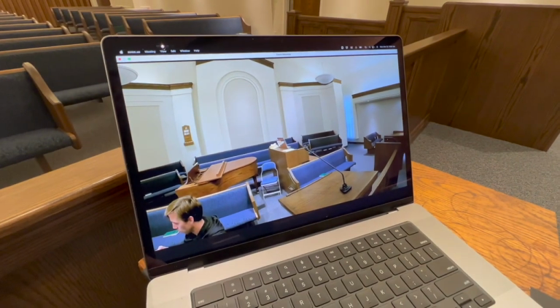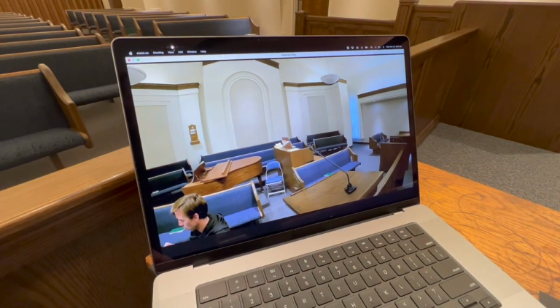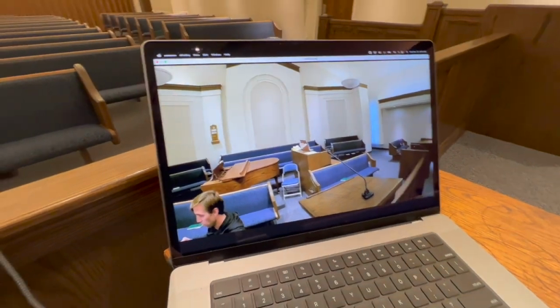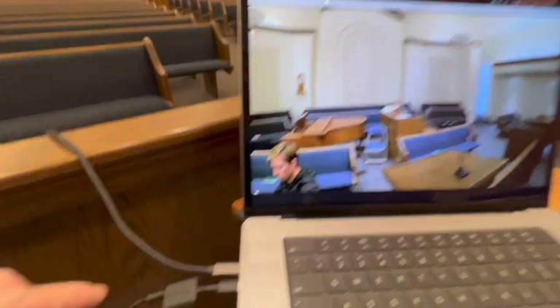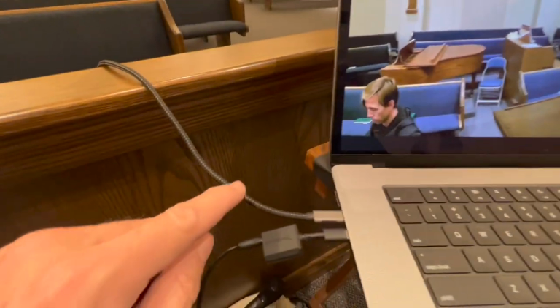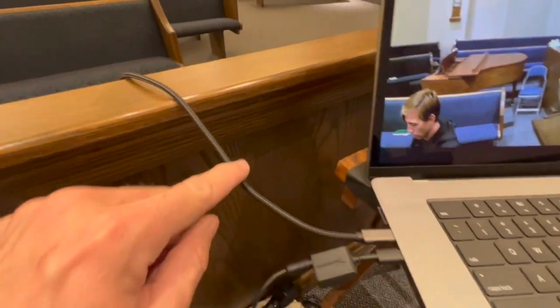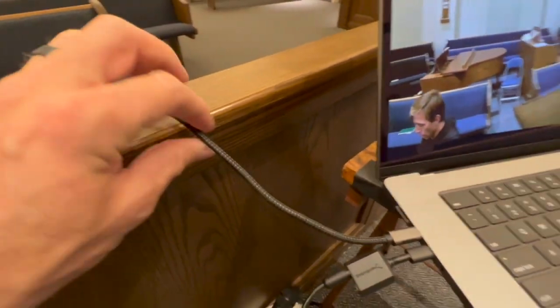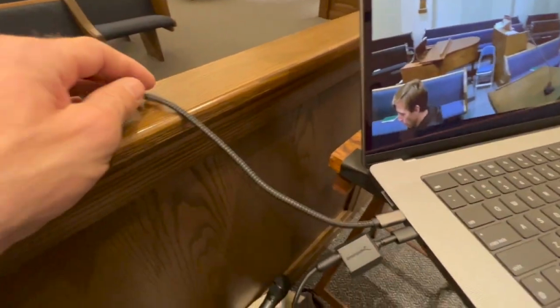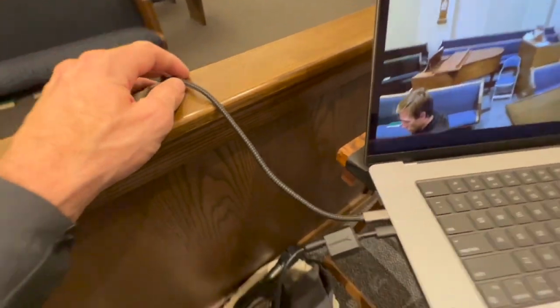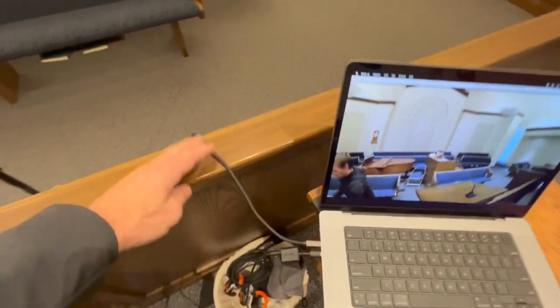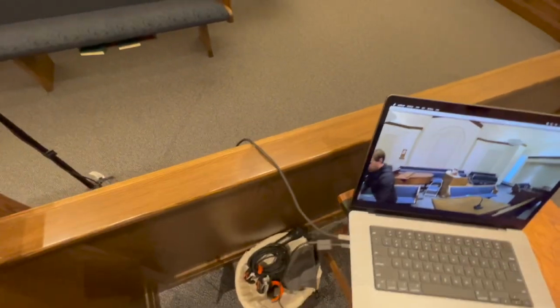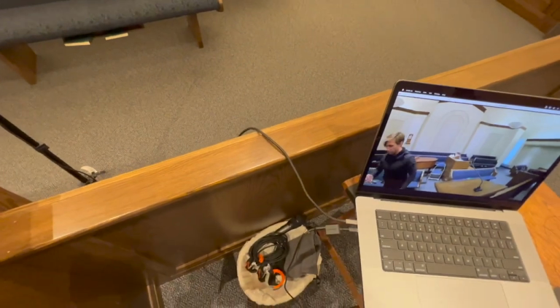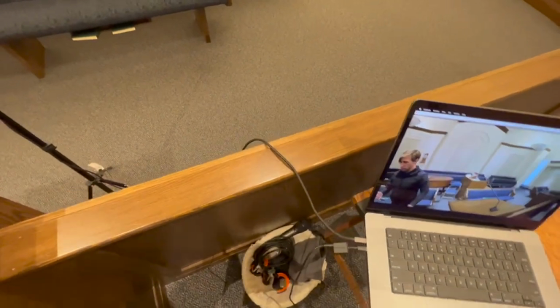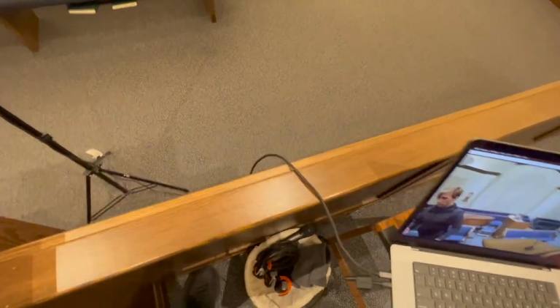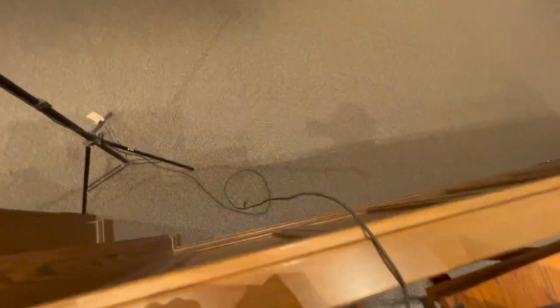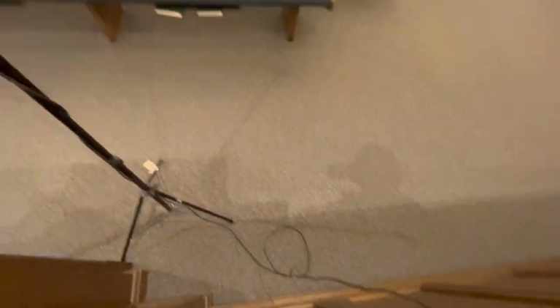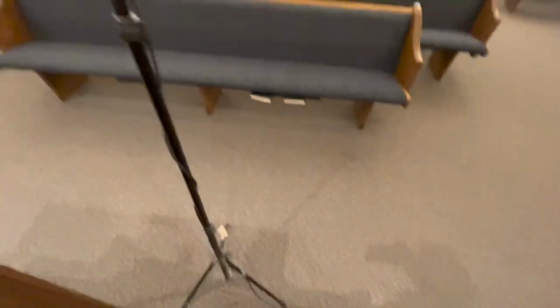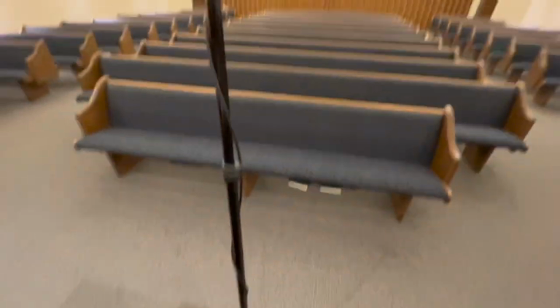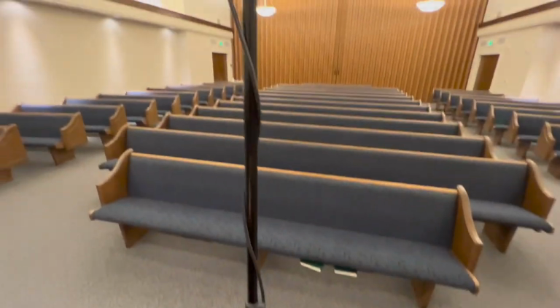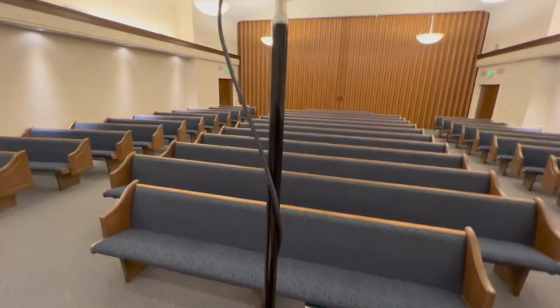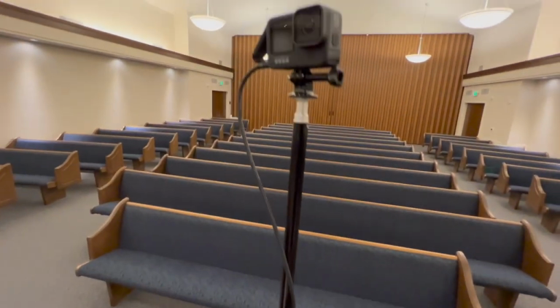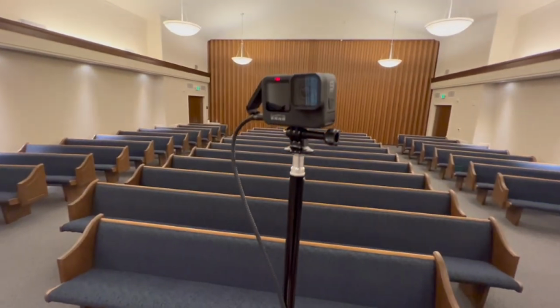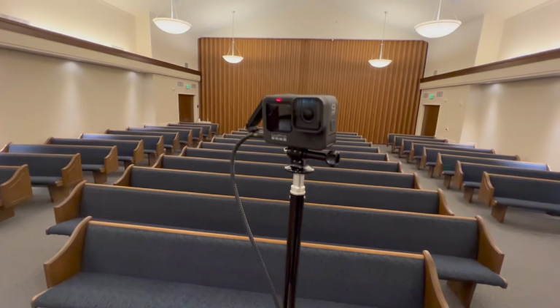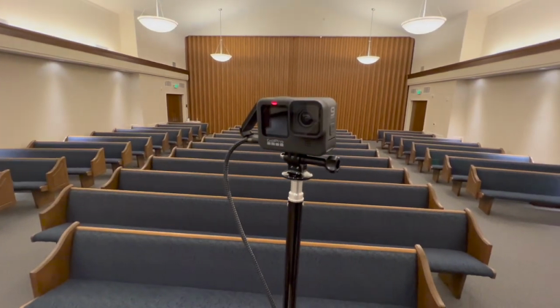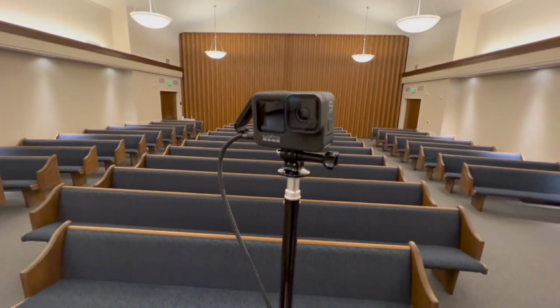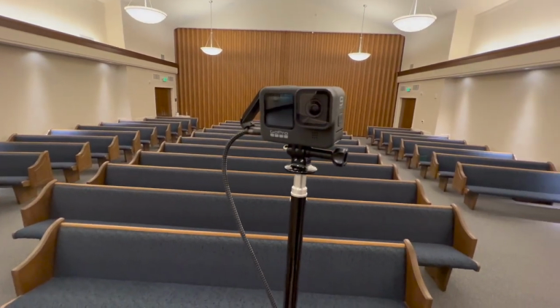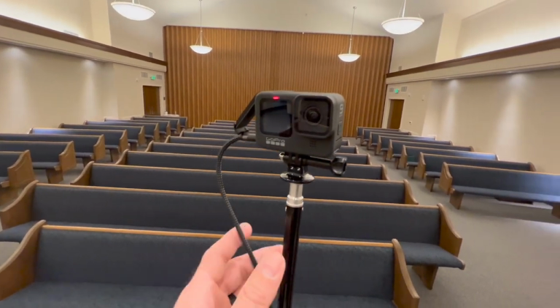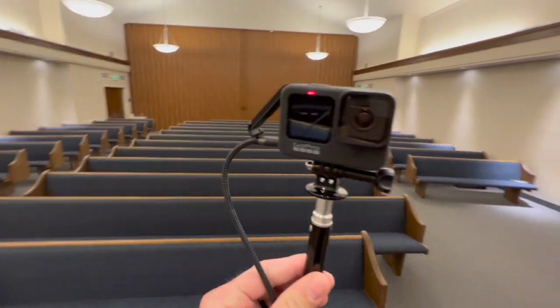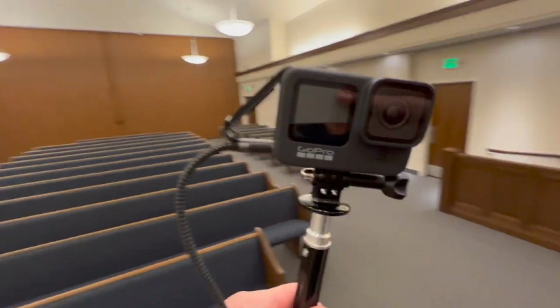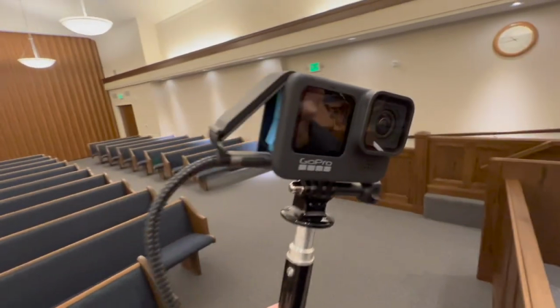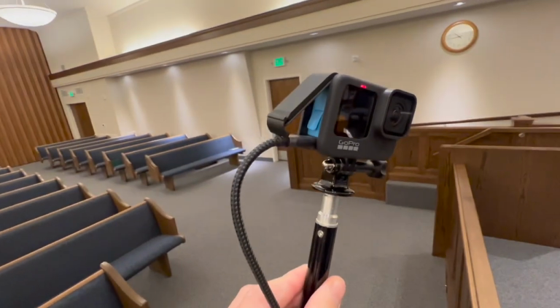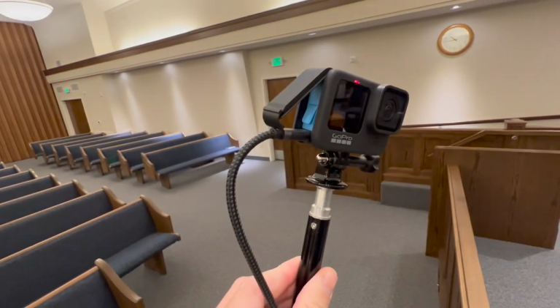As you can see, we're on Zoom. Then we have a USB-C cable that goes up to our GoPro HERO9, connecting on the side there.